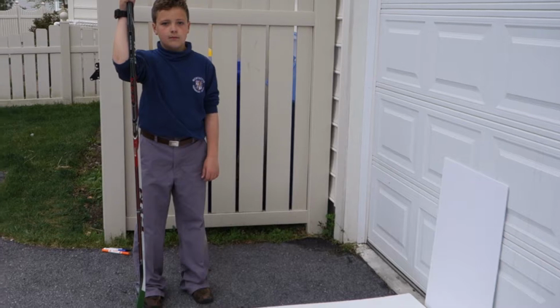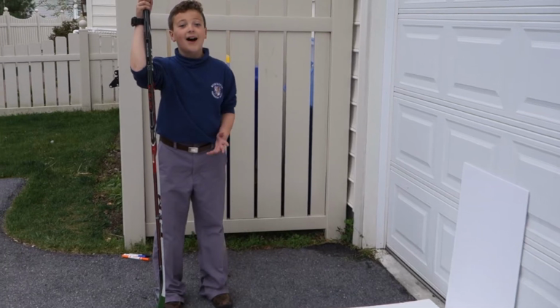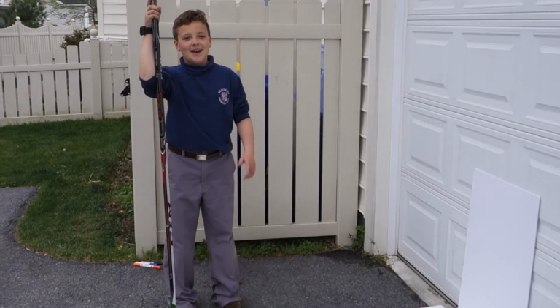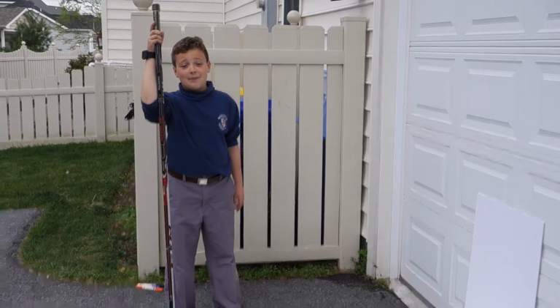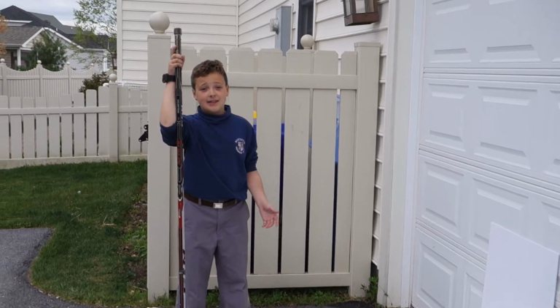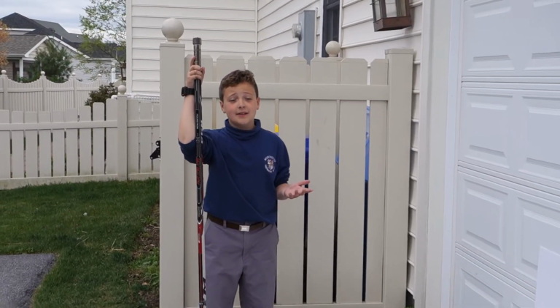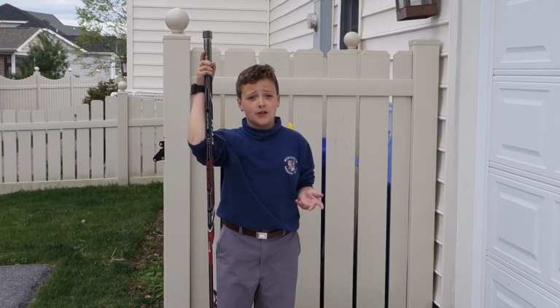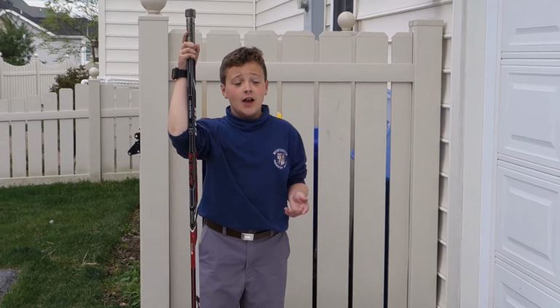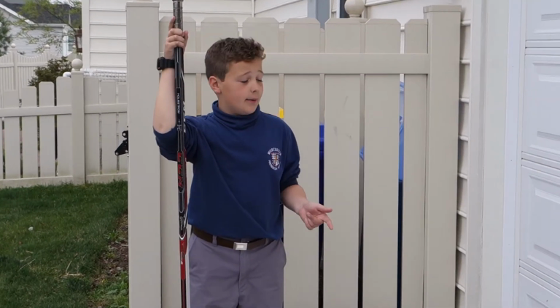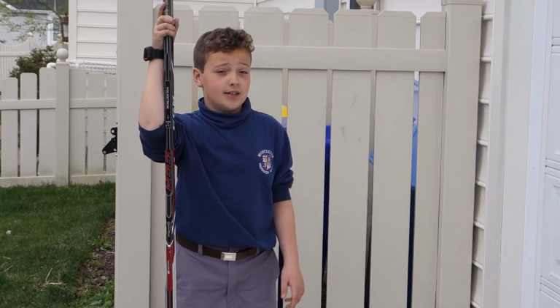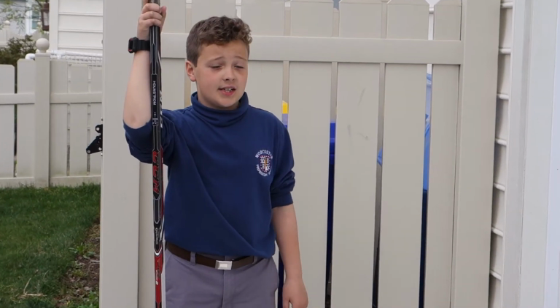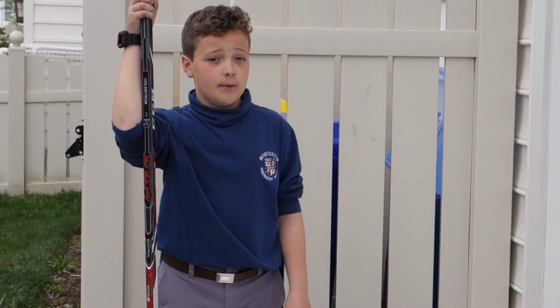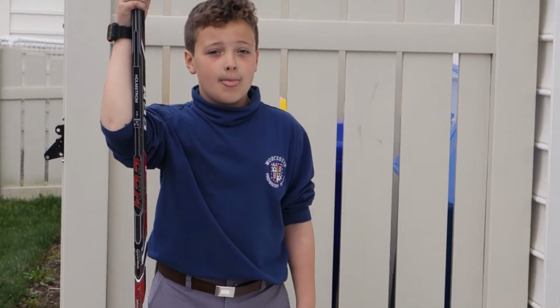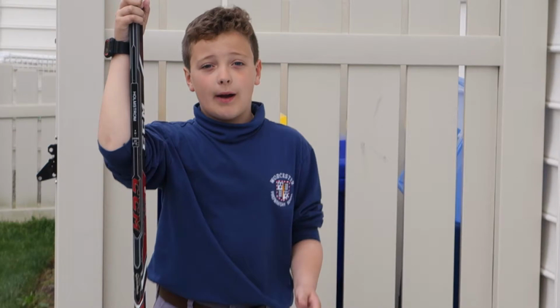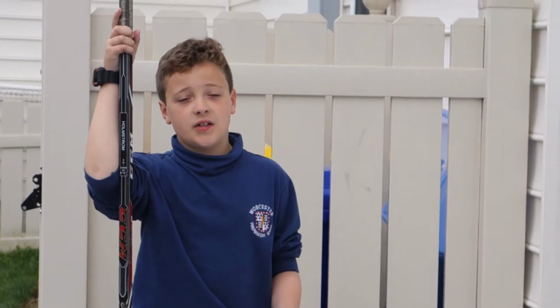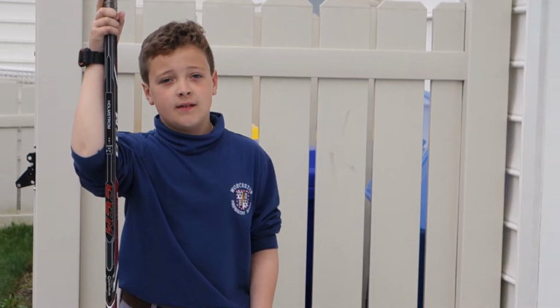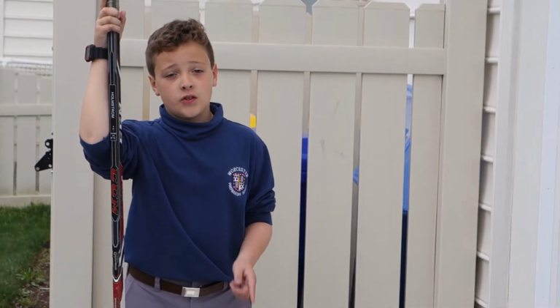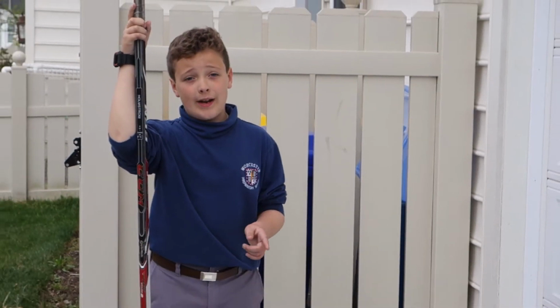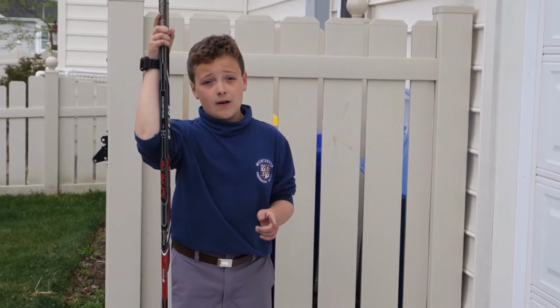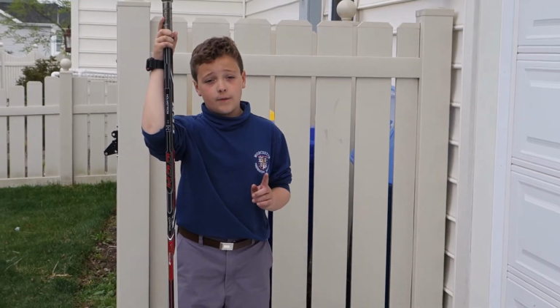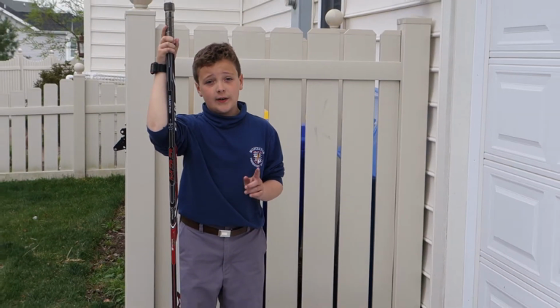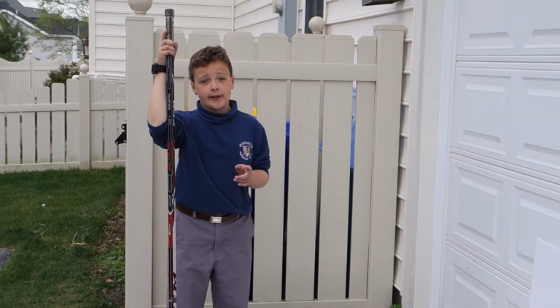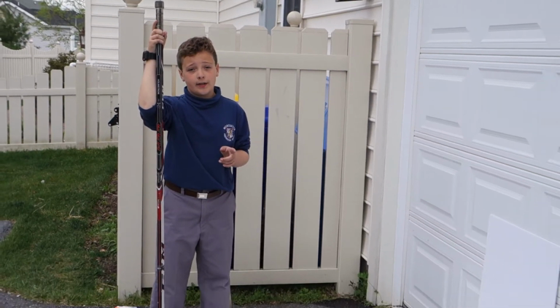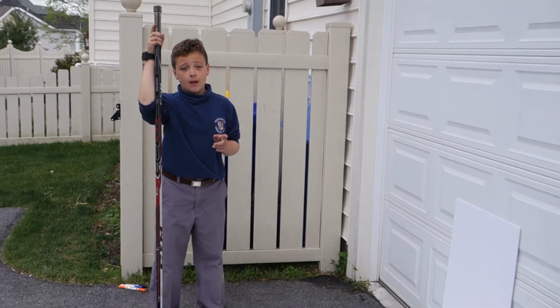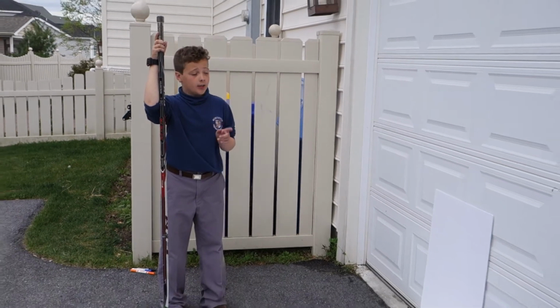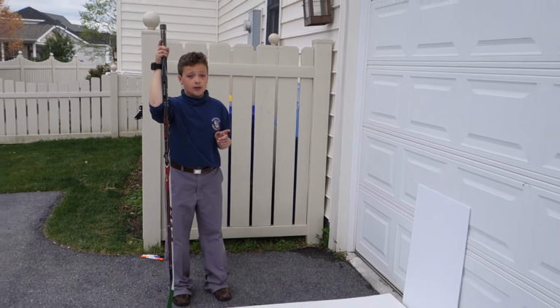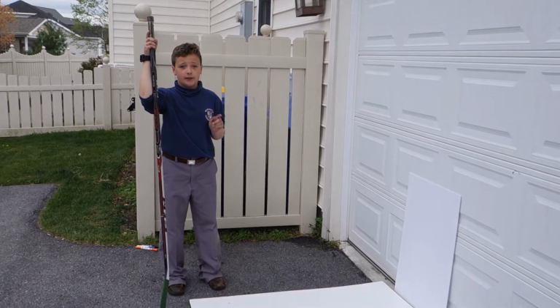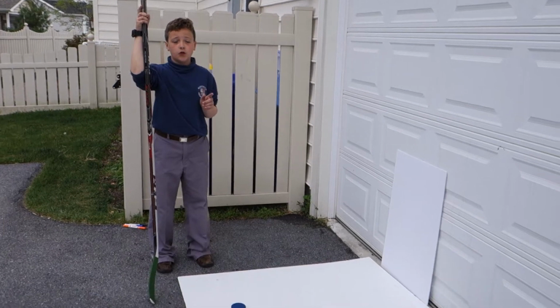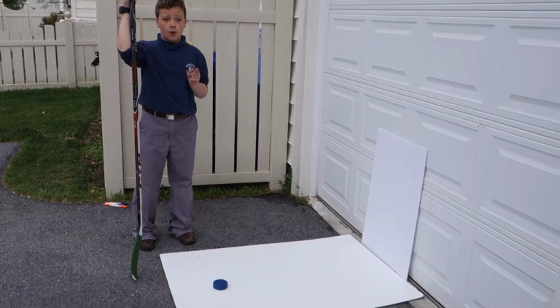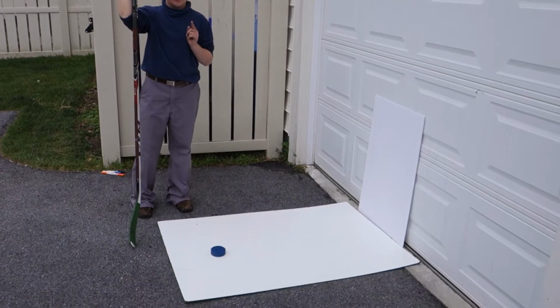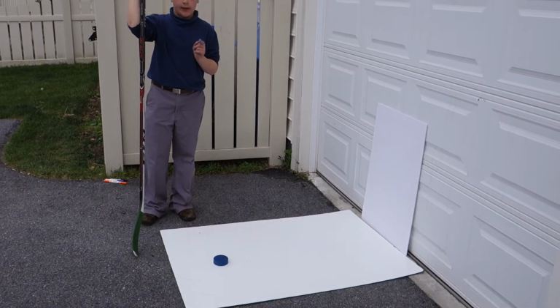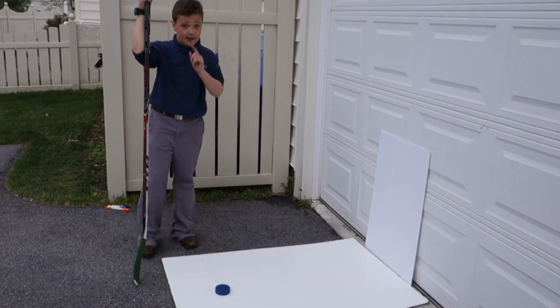Hi, my name is Lyndon Anthony Prosser and I'm doing a science experiment. My question is, does the weight of three different hockey pucks affect the force on a foam board? Let's find out.